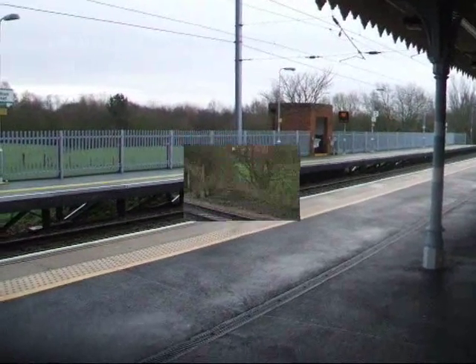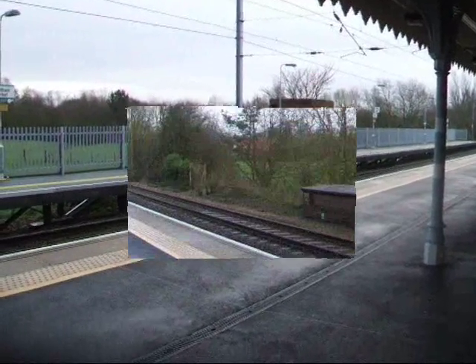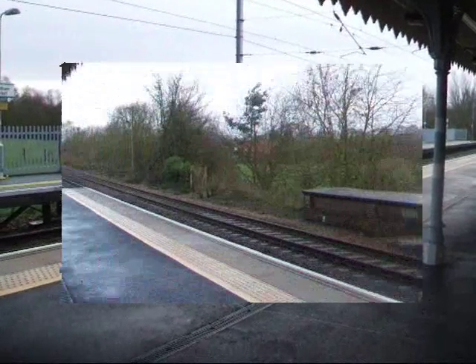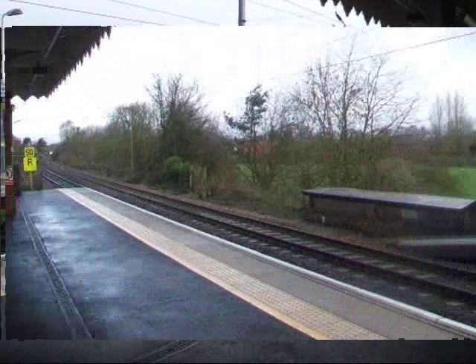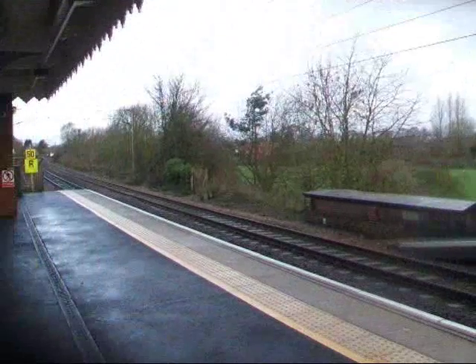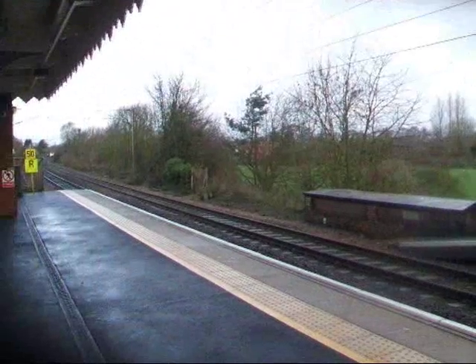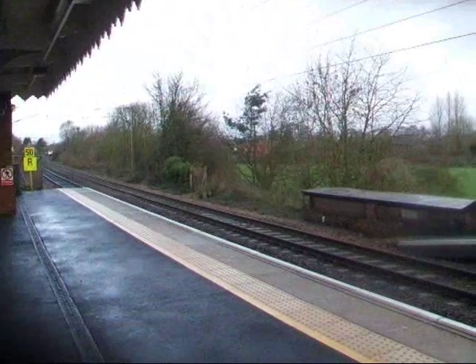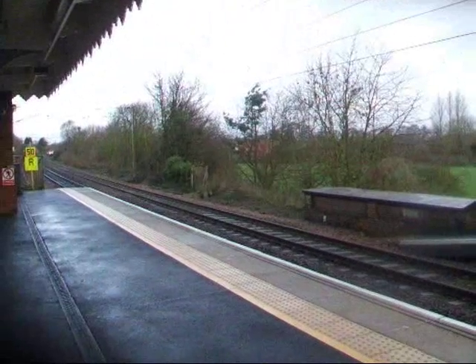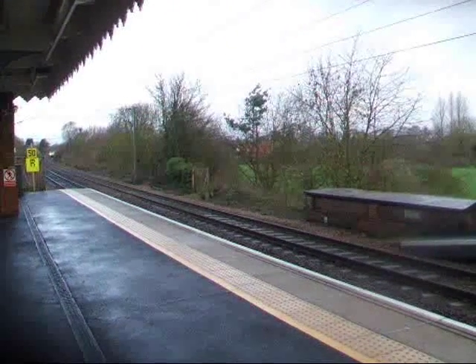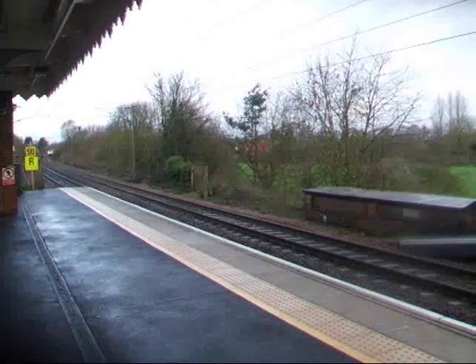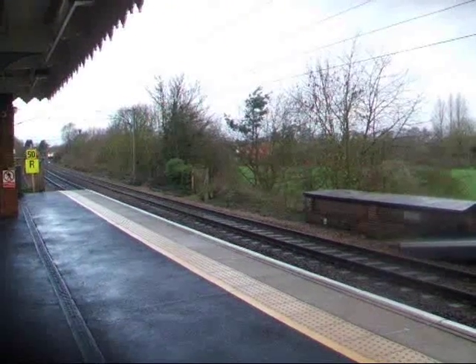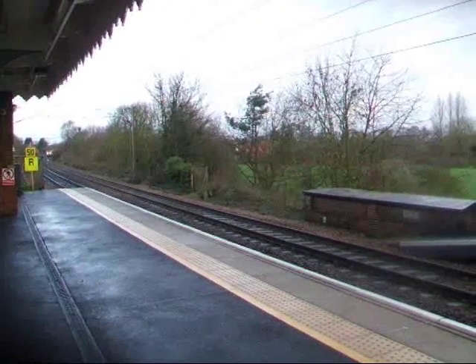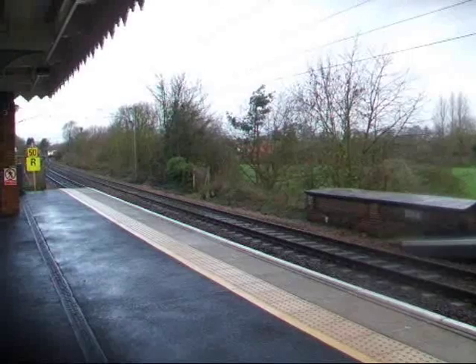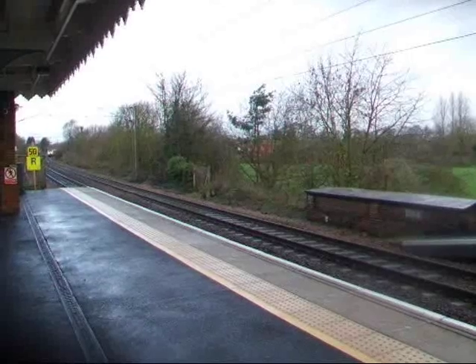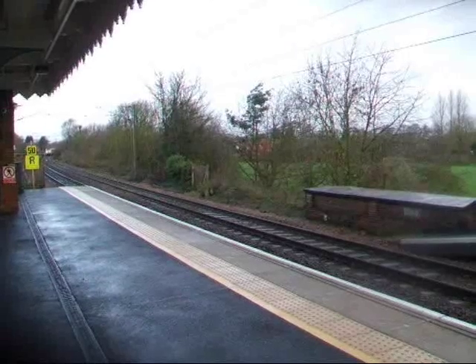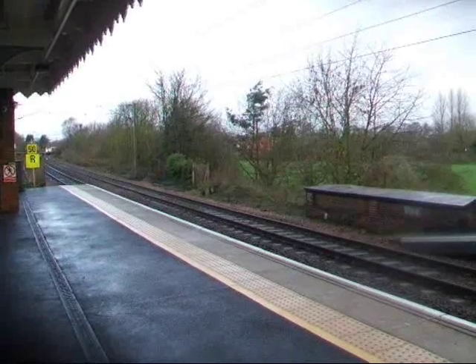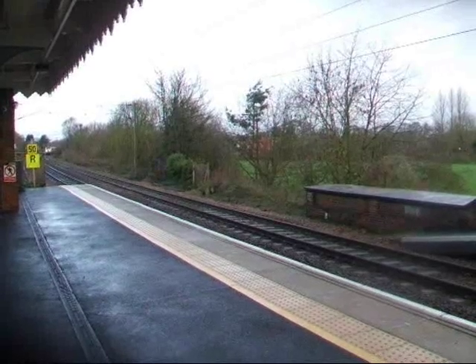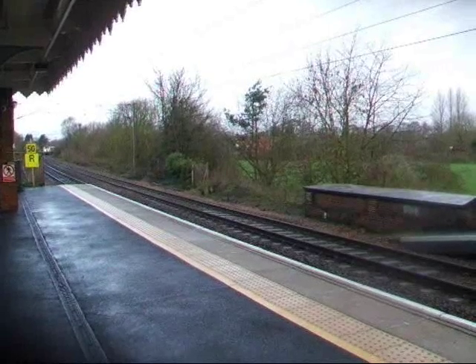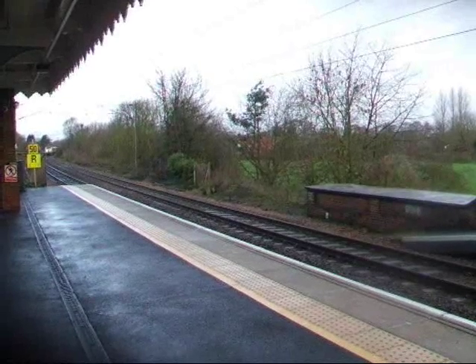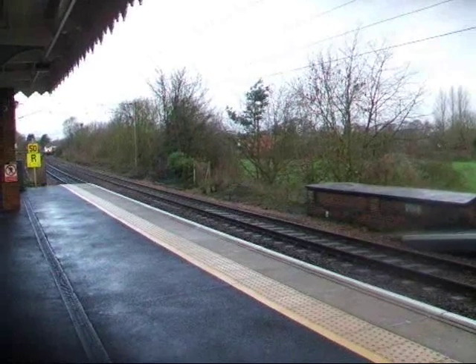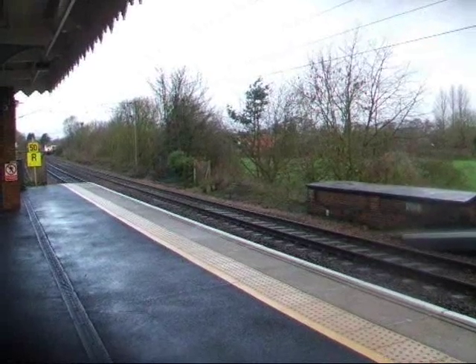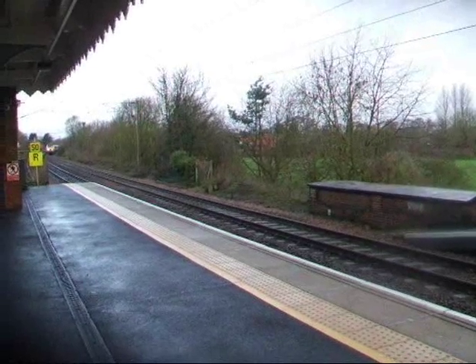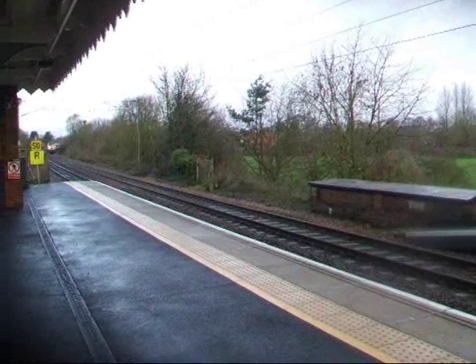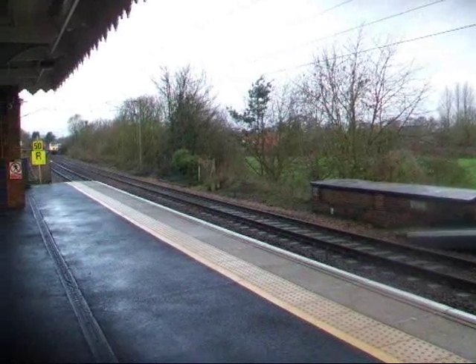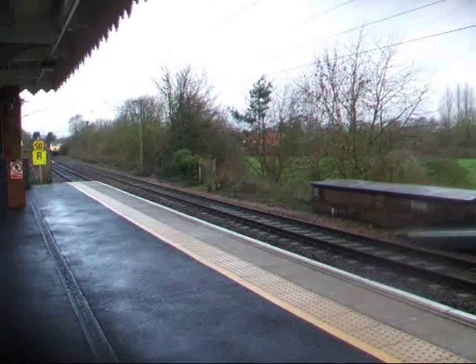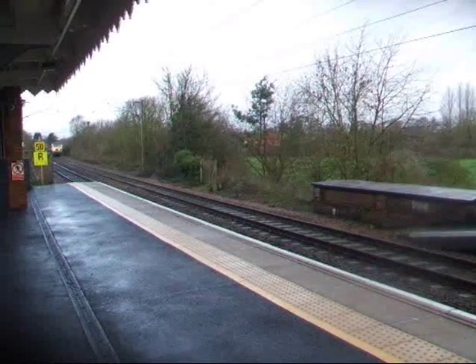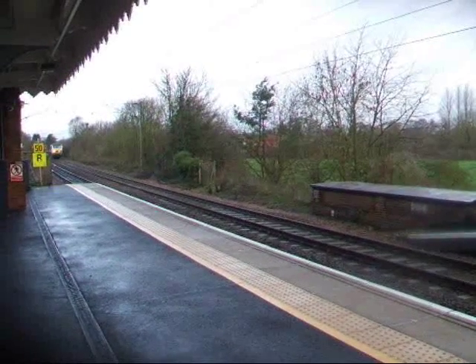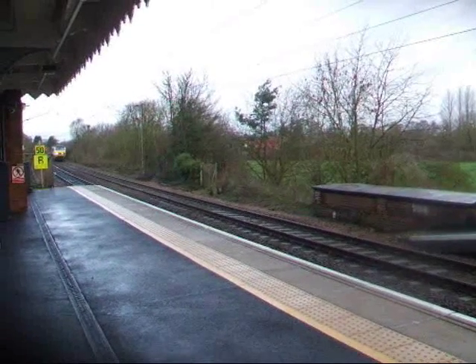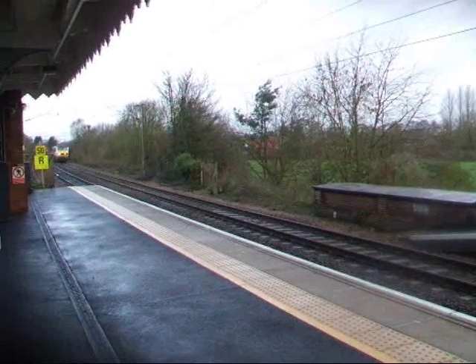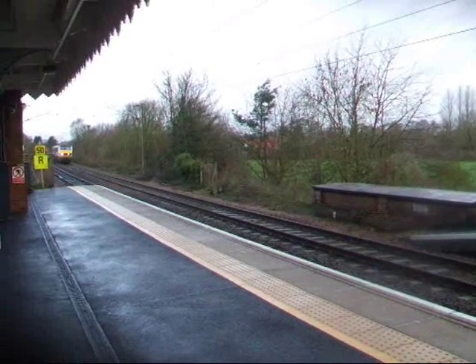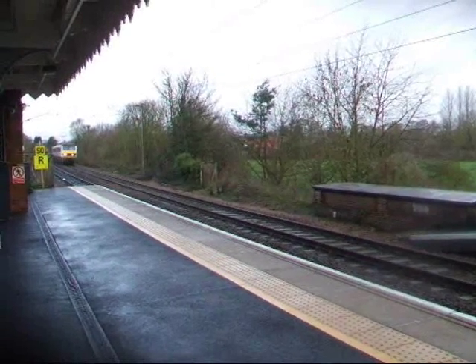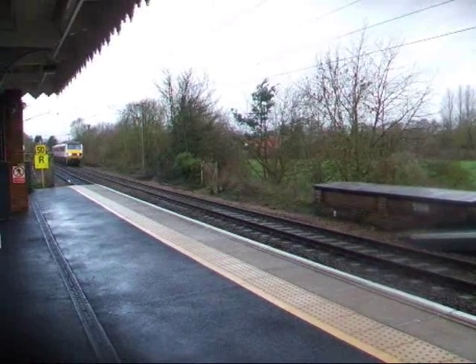Brilliant, right, got a London-bound Mark III set now, about to thunder through Needham Market Station. Here it comes.